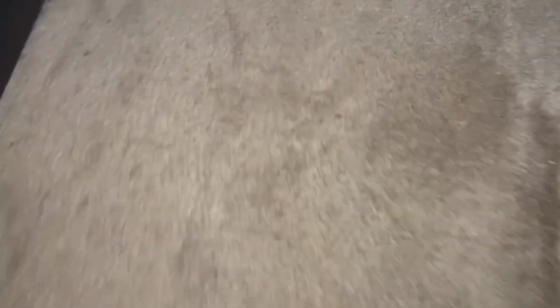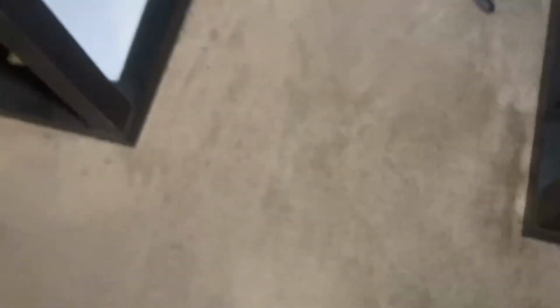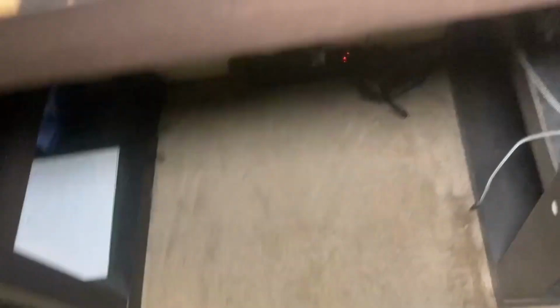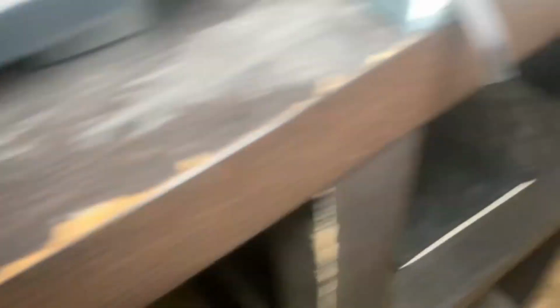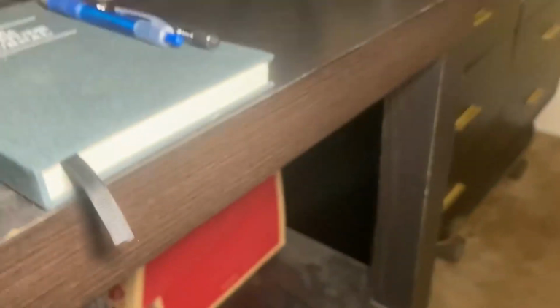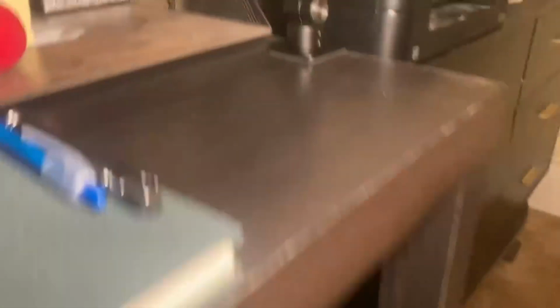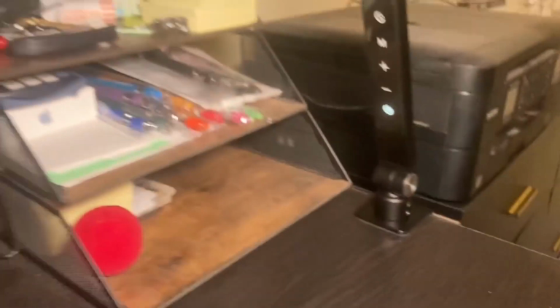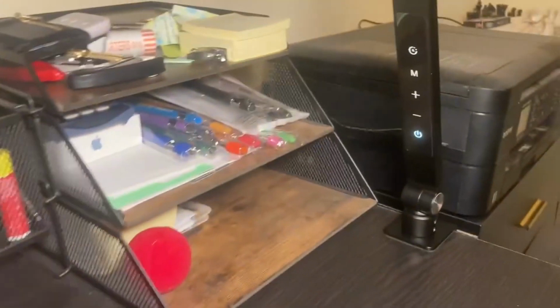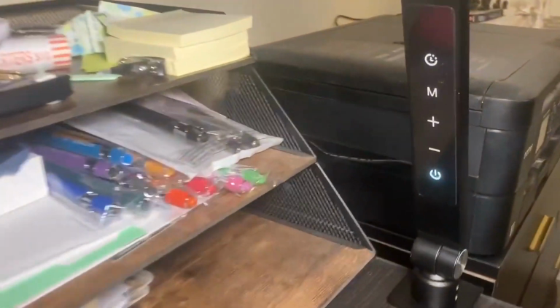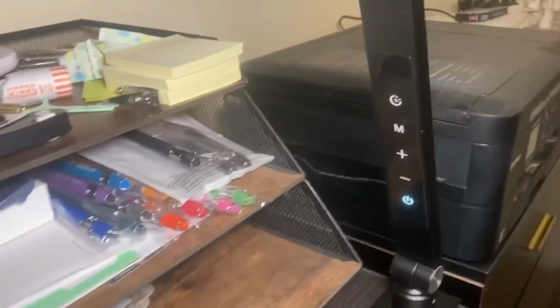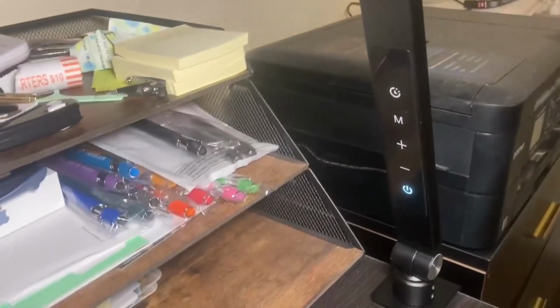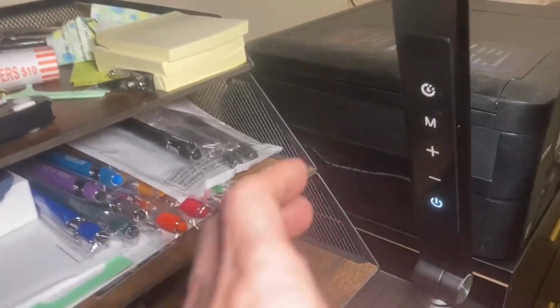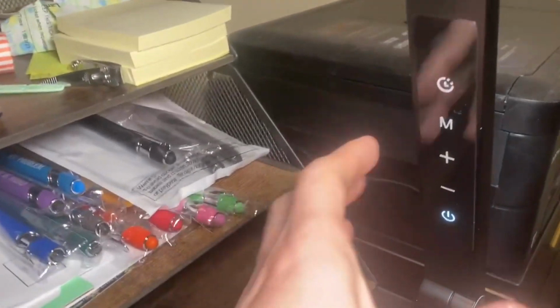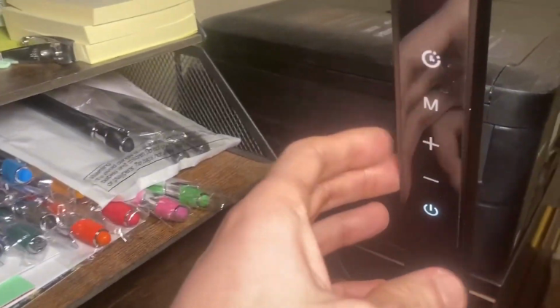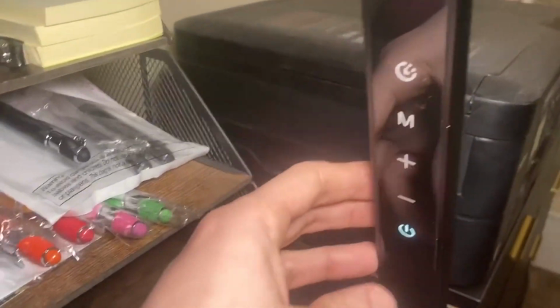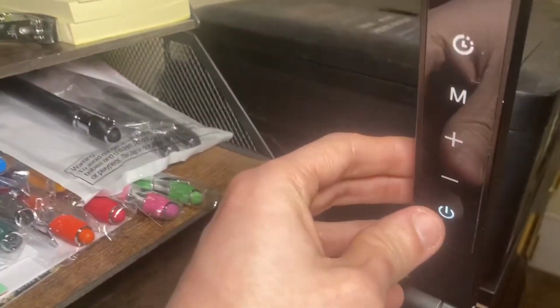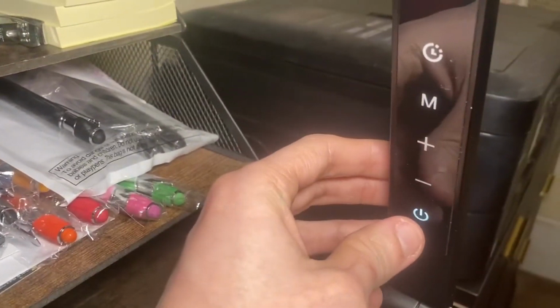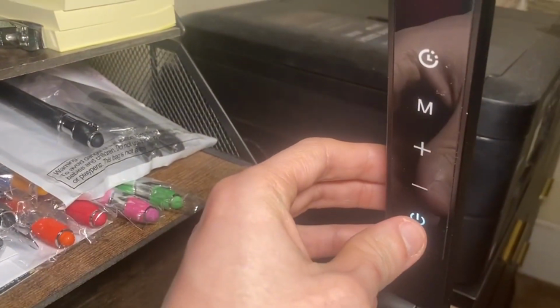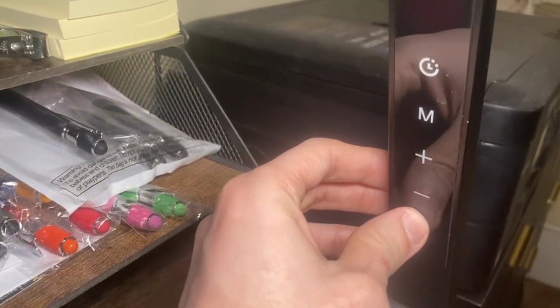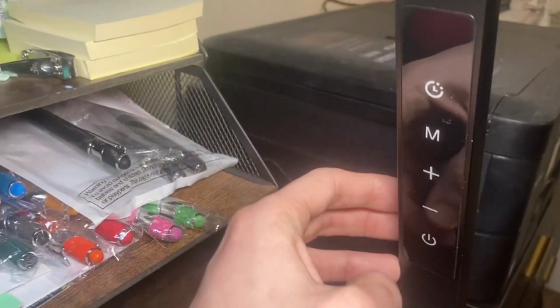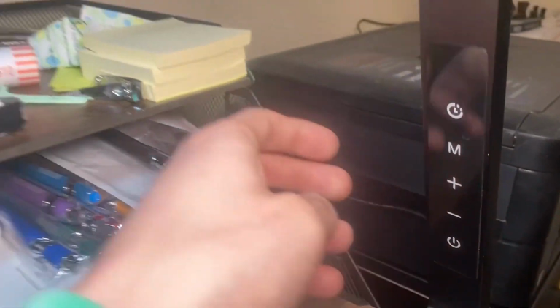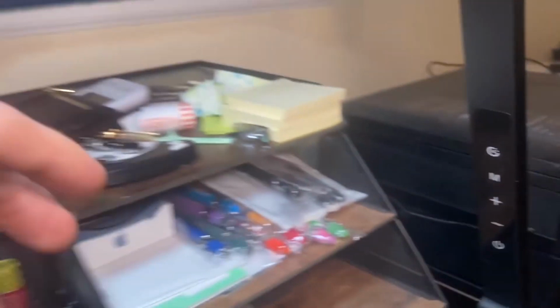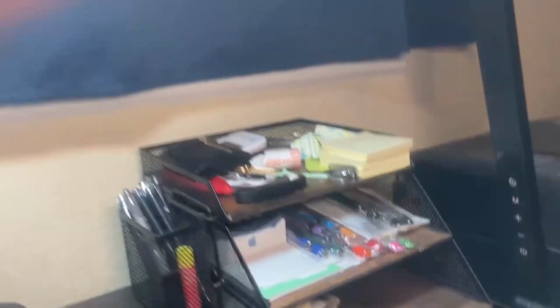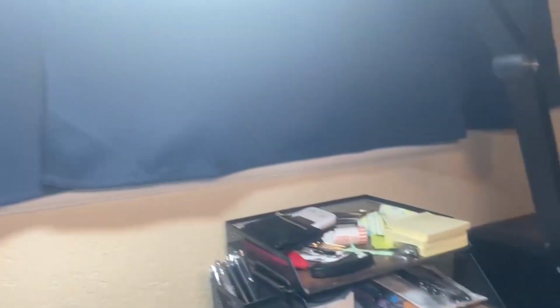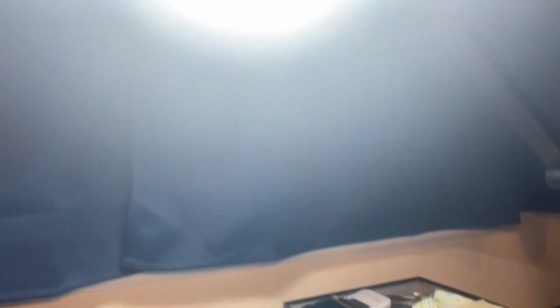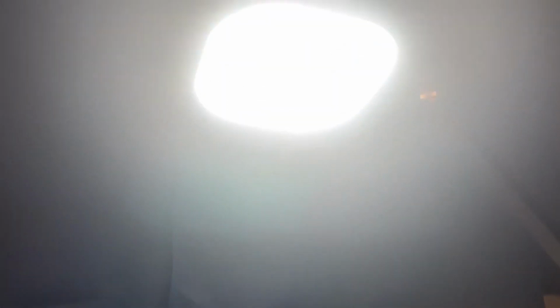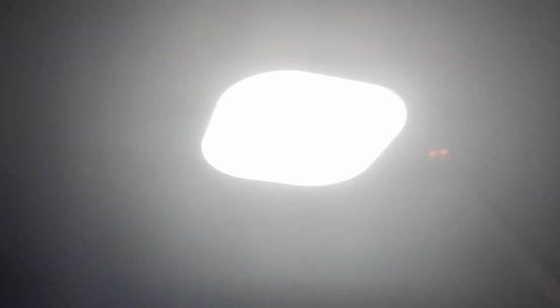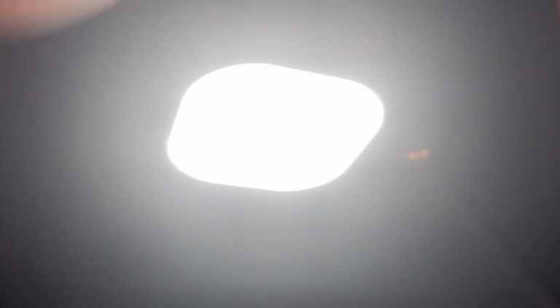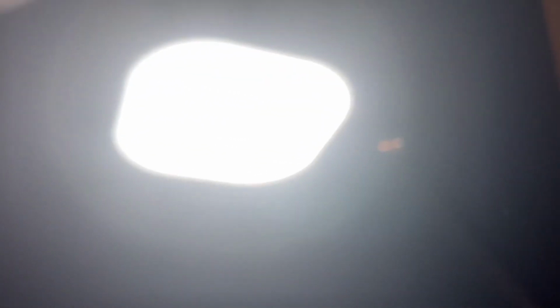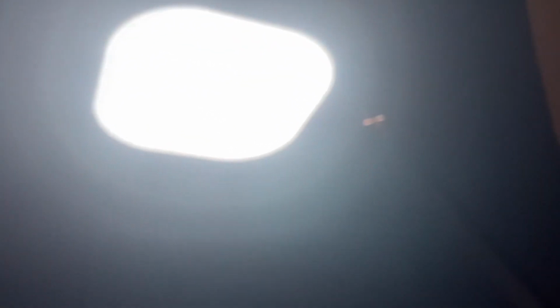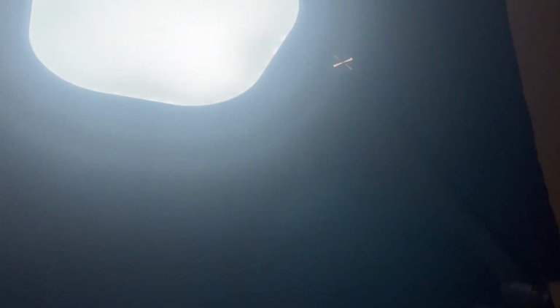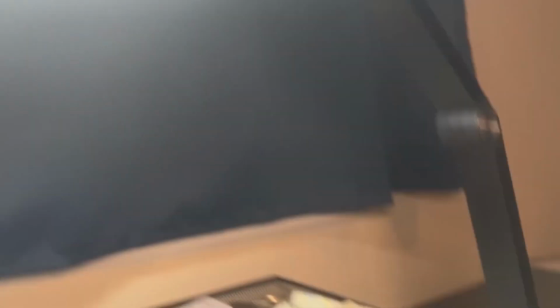Let's come back up — there are the controls. I'm going to go ahead and power it on right now. And it is on. Look at that — that's pretty cool.